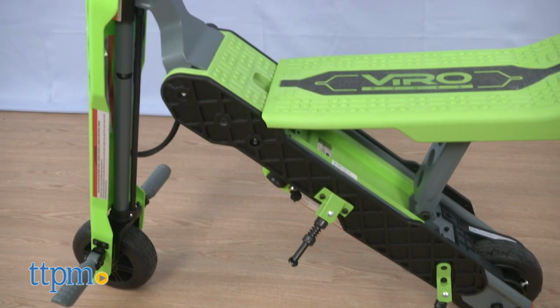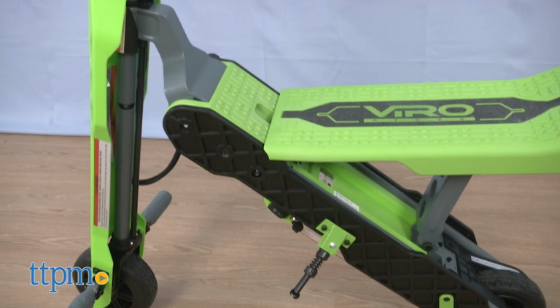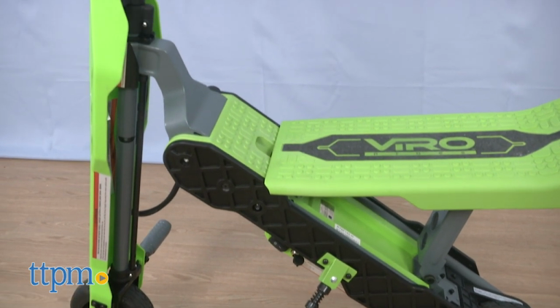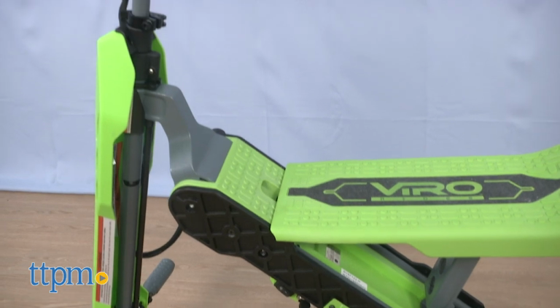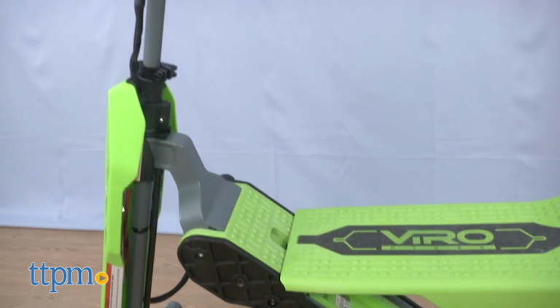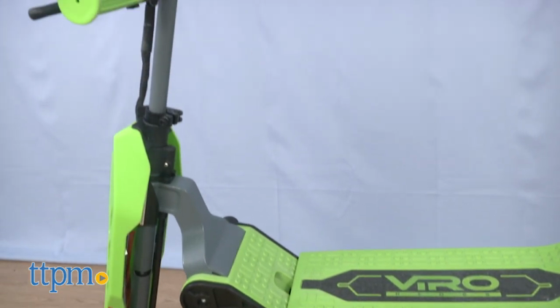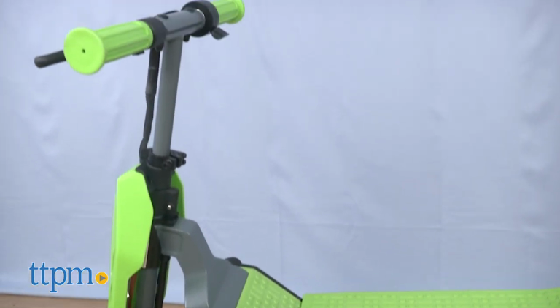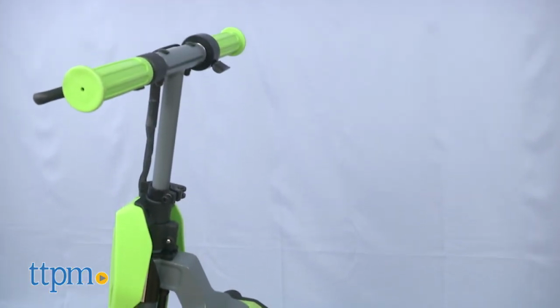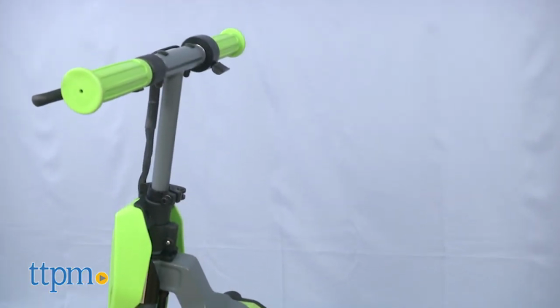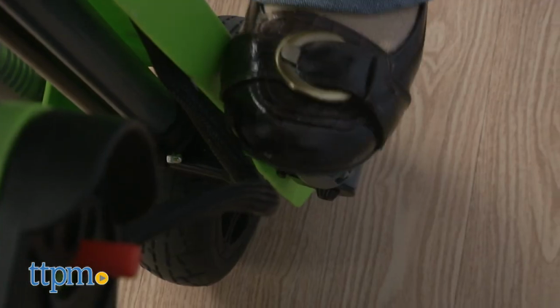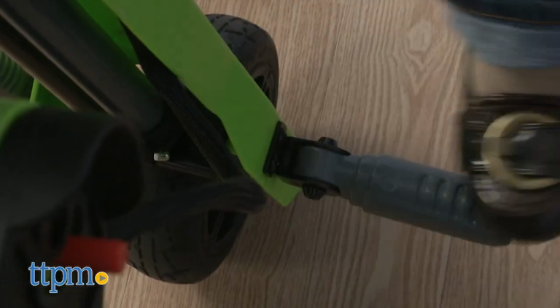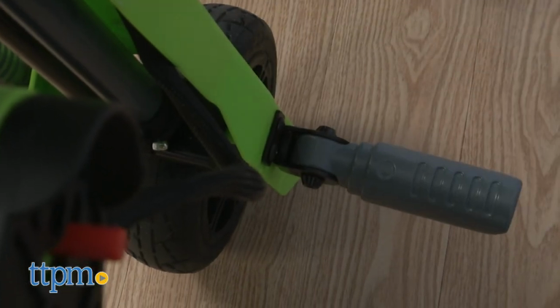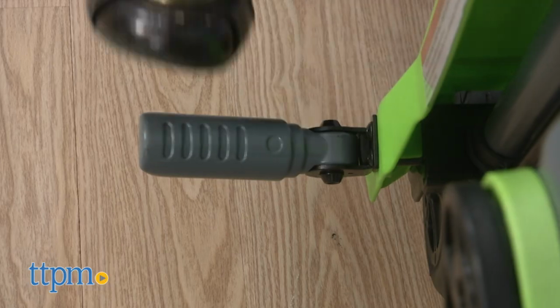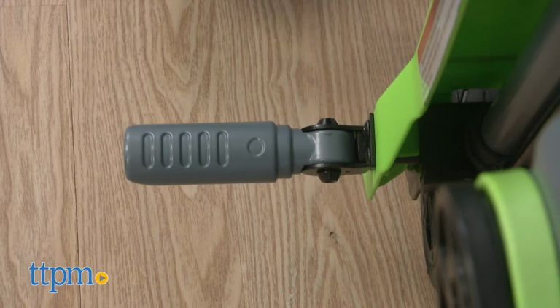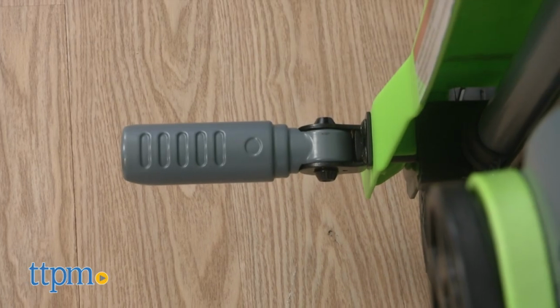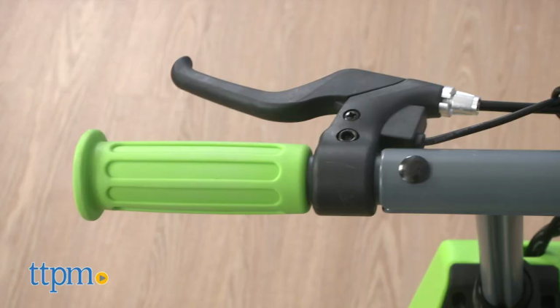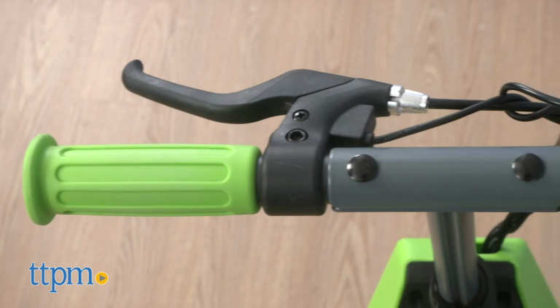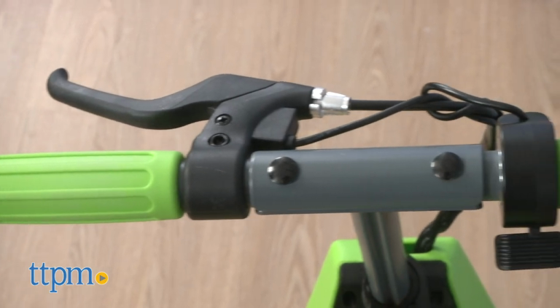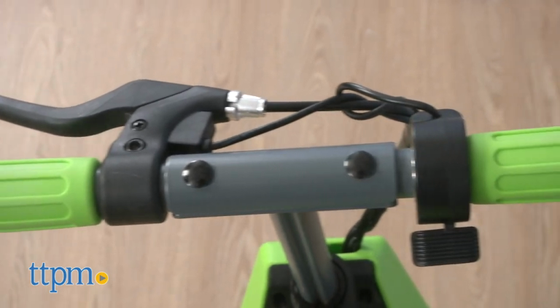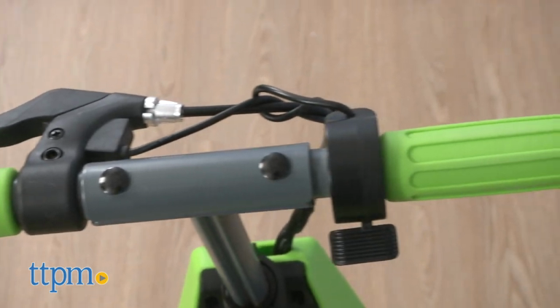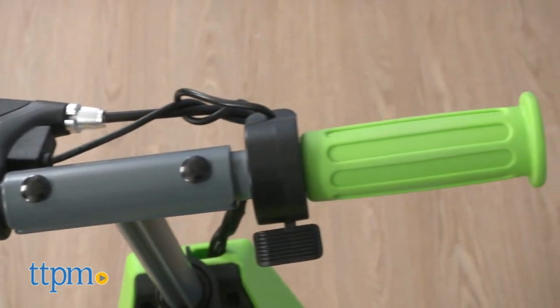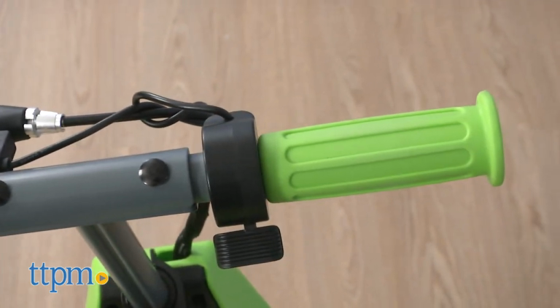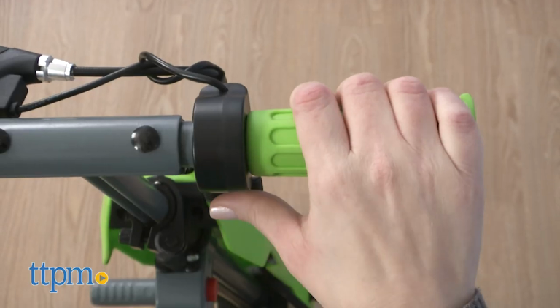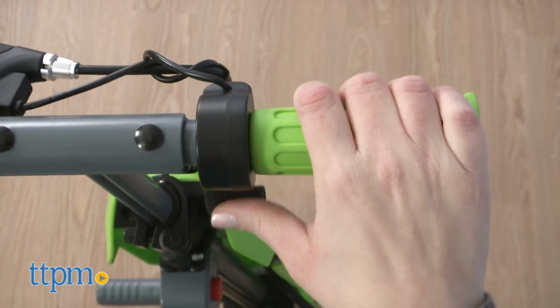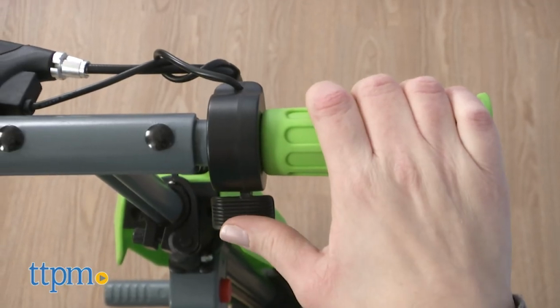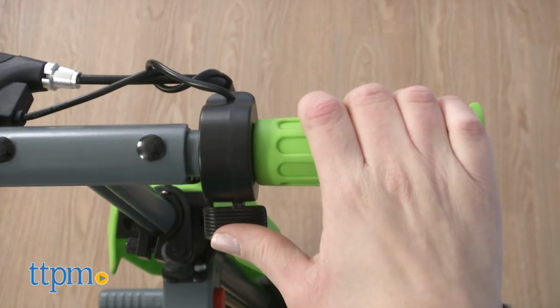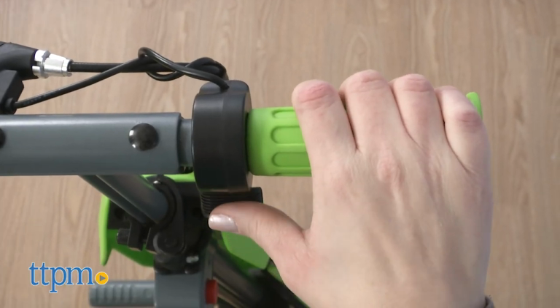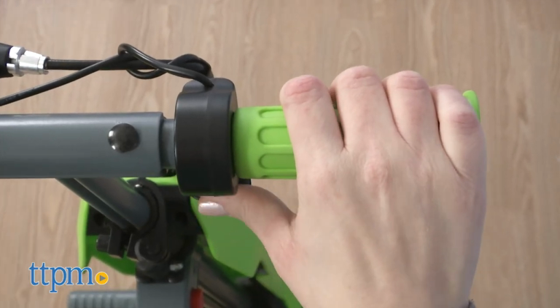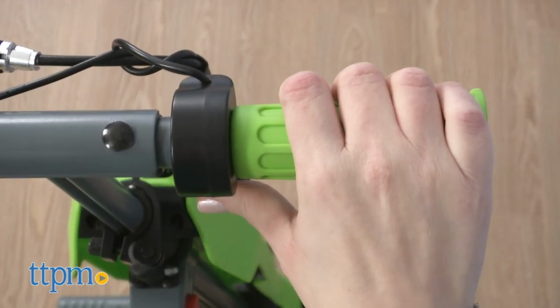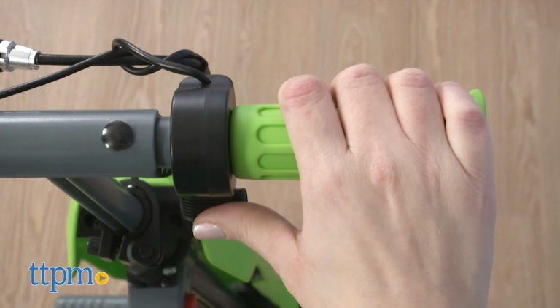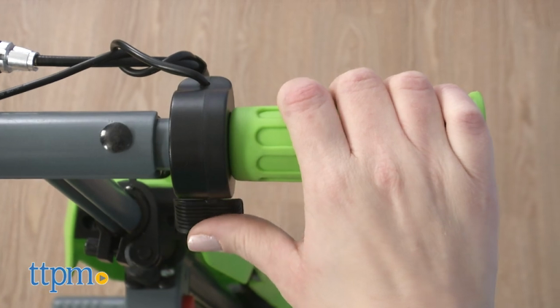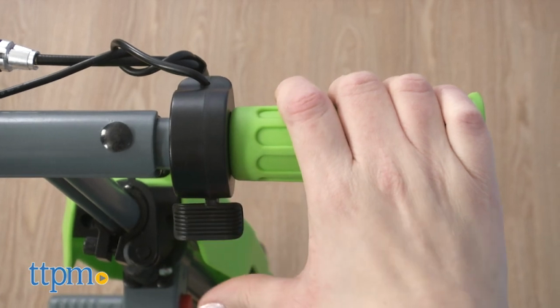This transforms between scooter and minibike modes with fold-down foot pegs for use in the minibike mode. No matter which mode you ride in, the Vega has a thumb control throttle on the adjustable handlebars for variable speeds up to 10 miles per hour.